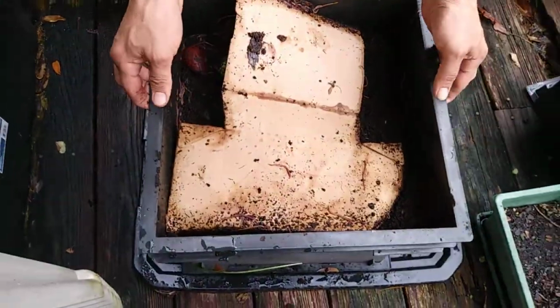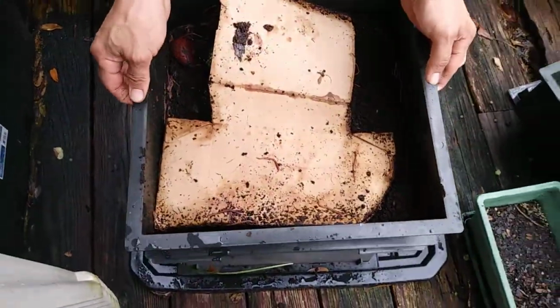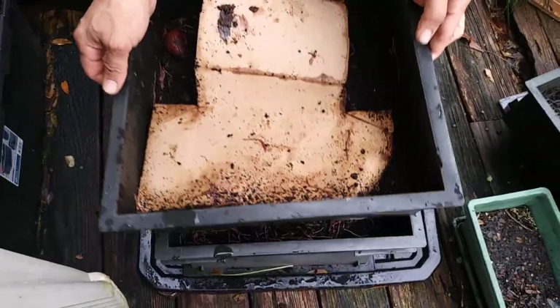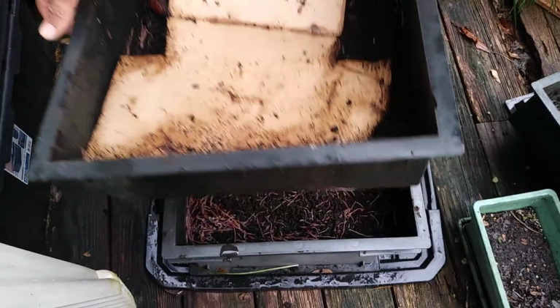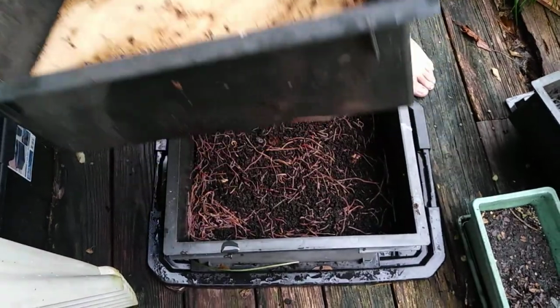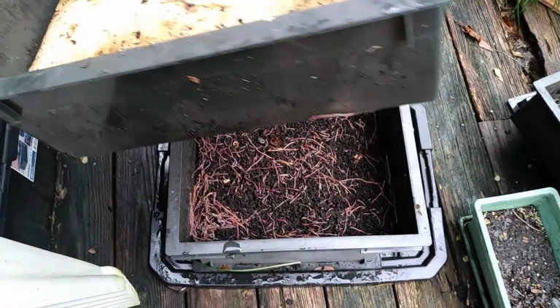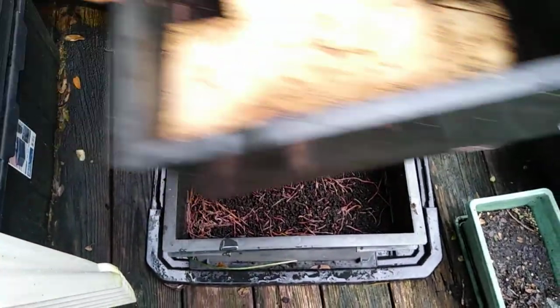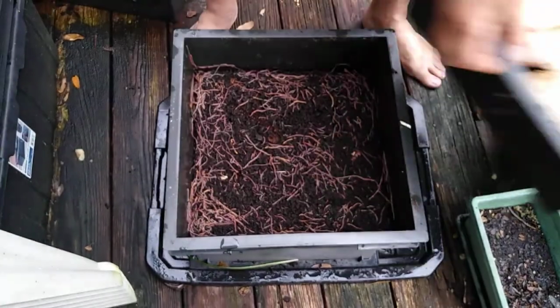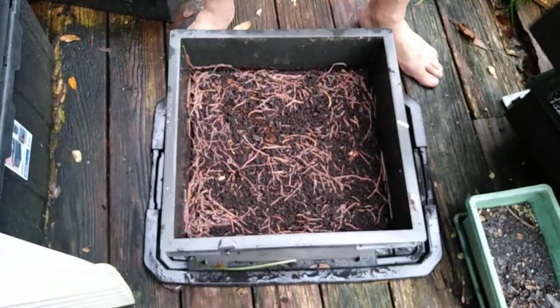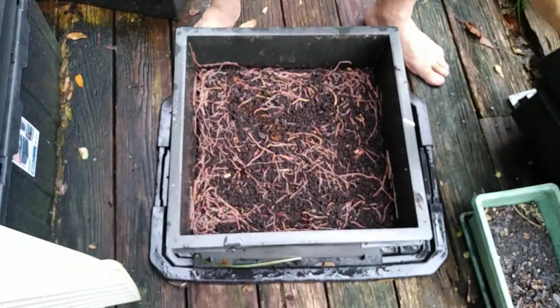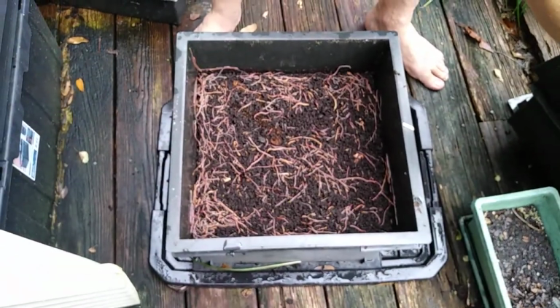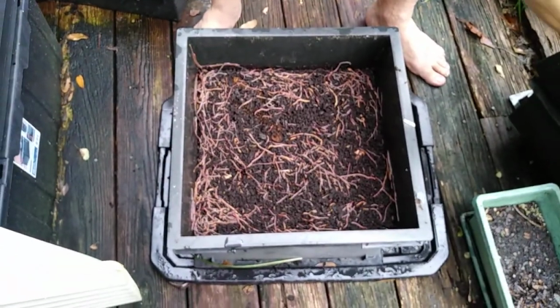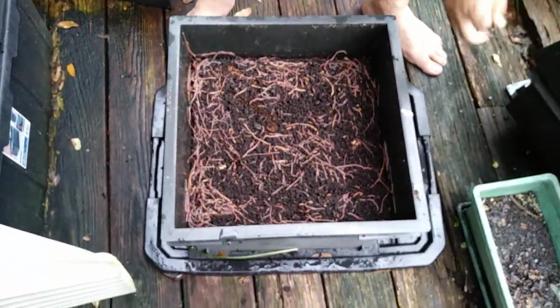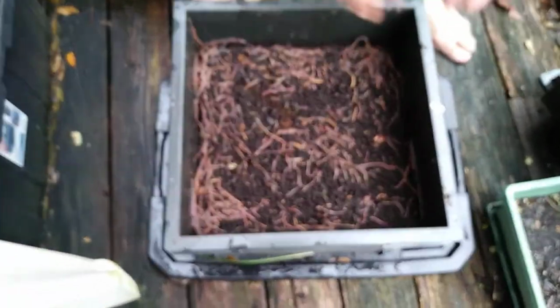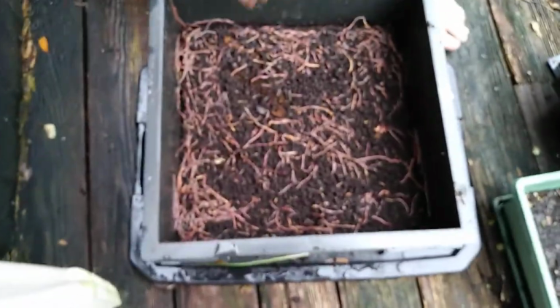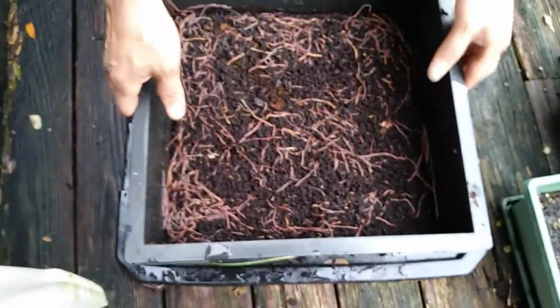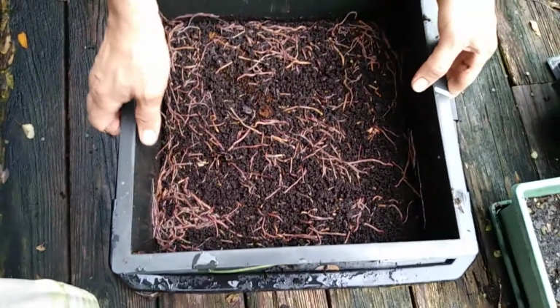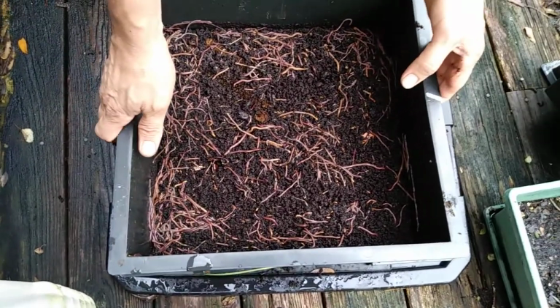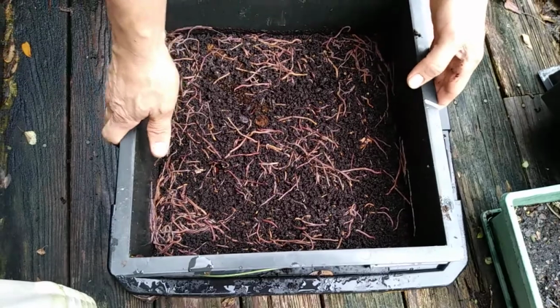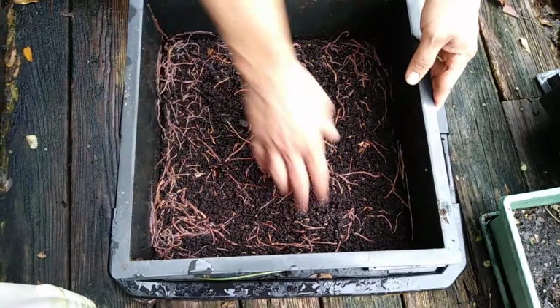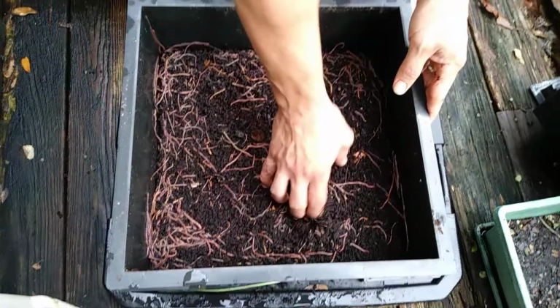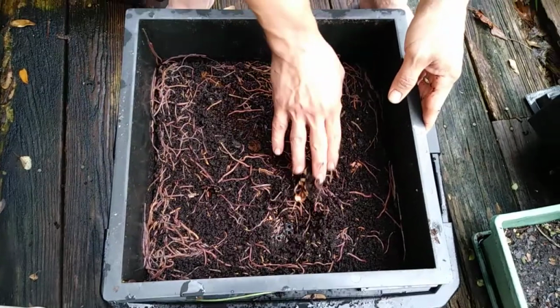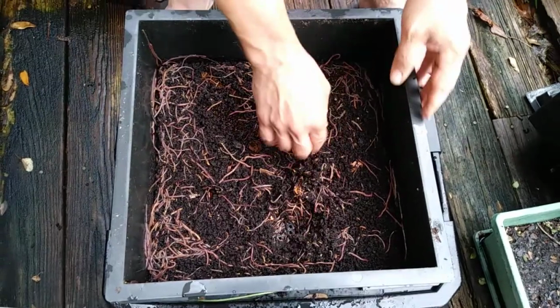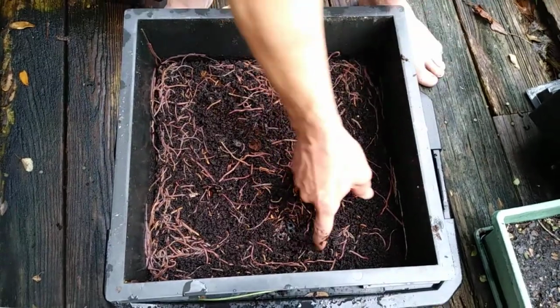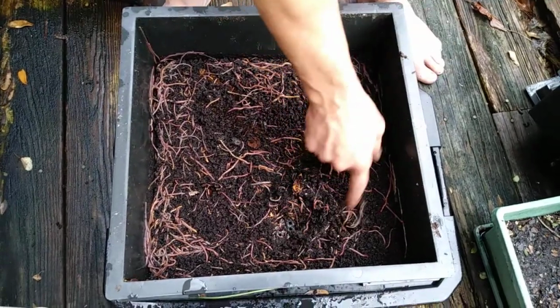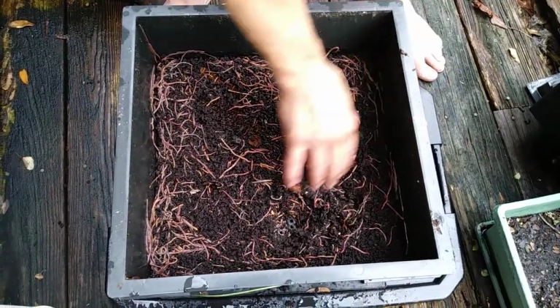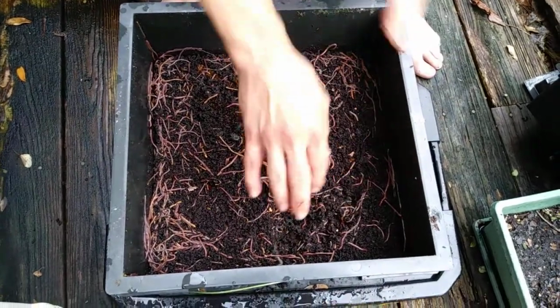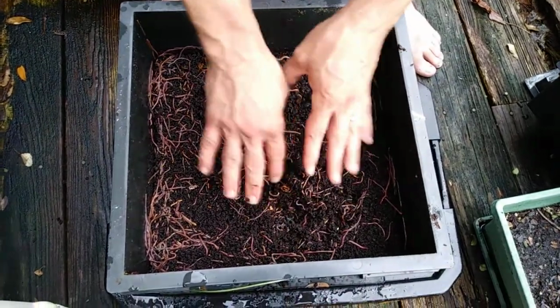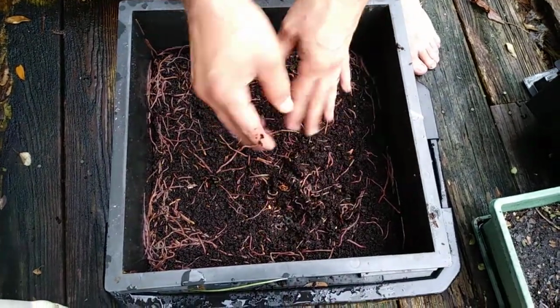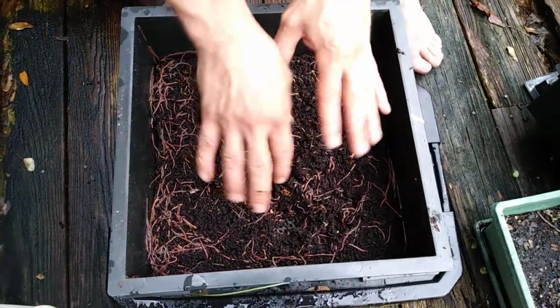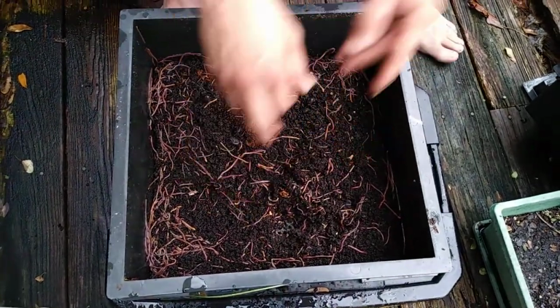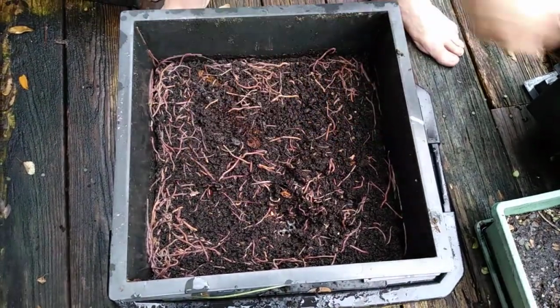Here's the tray below it. A ton of worms coming up to feed from the bottom. This is all pure worm castings, but I'm going to leave this alone. I'm not going to harvest this yet.